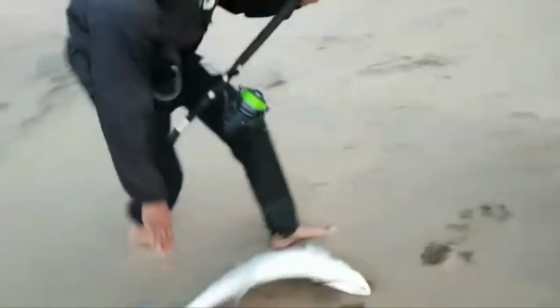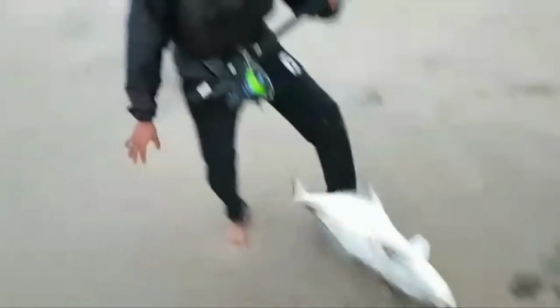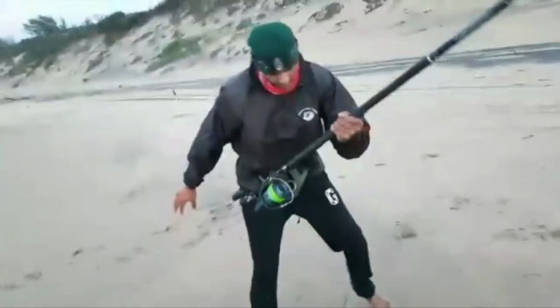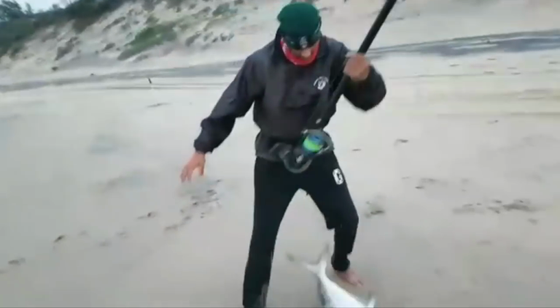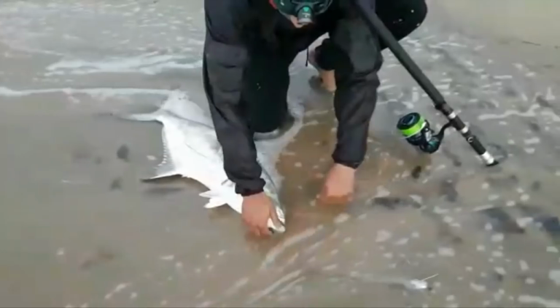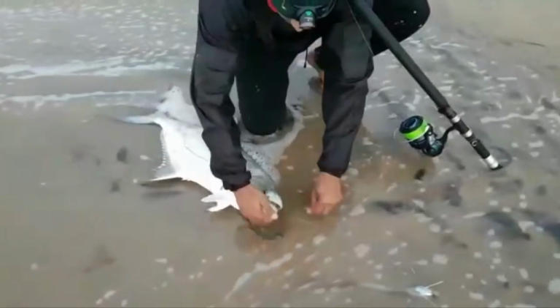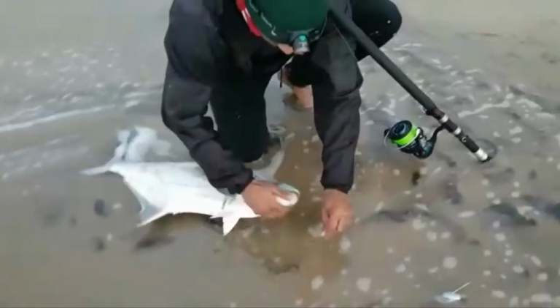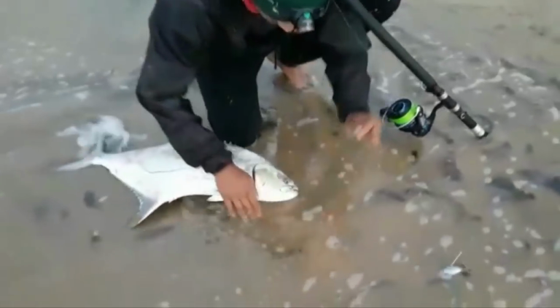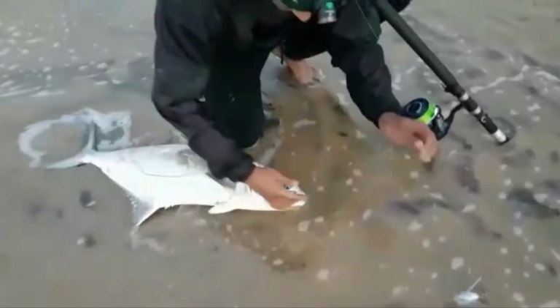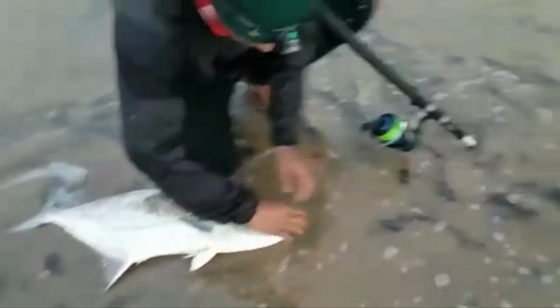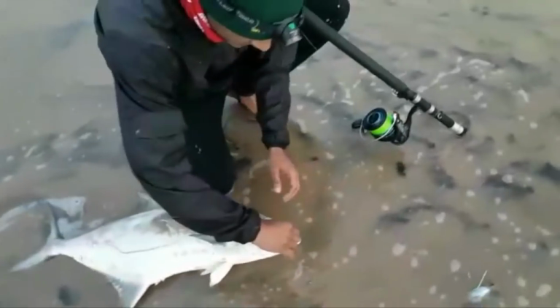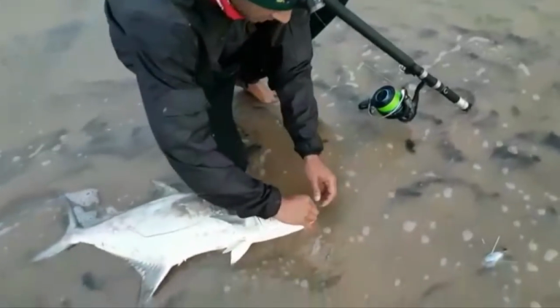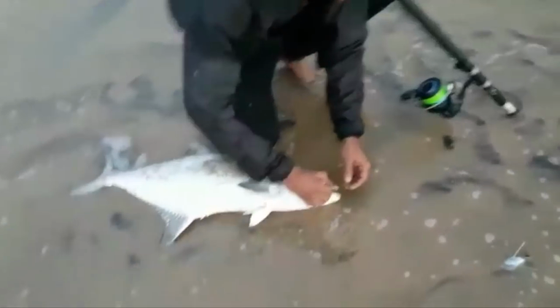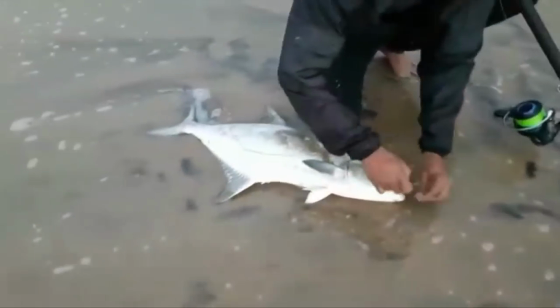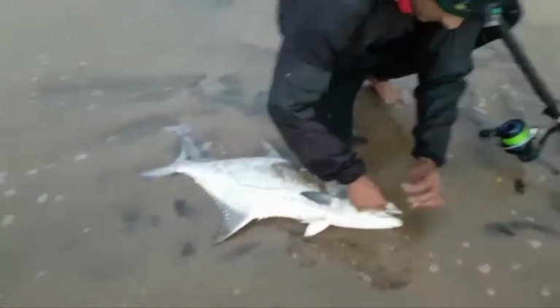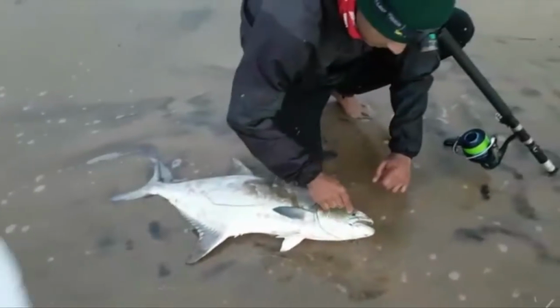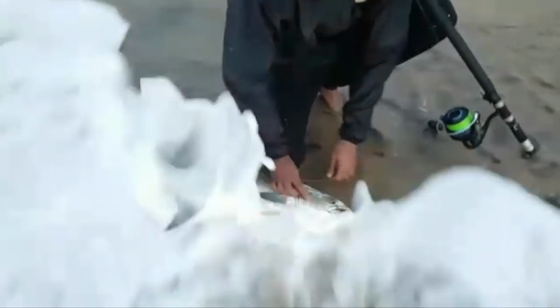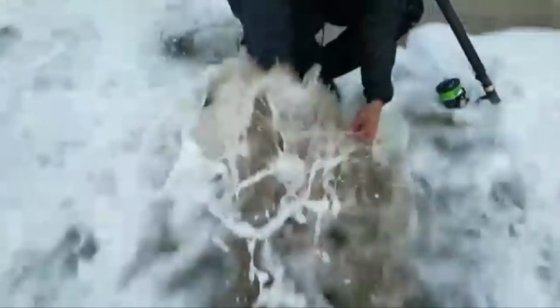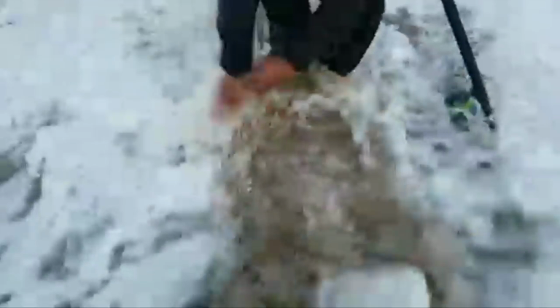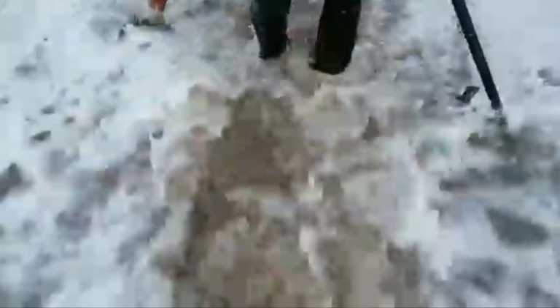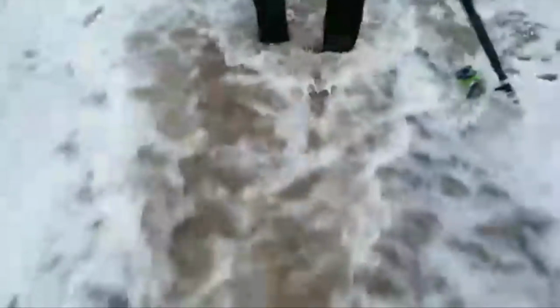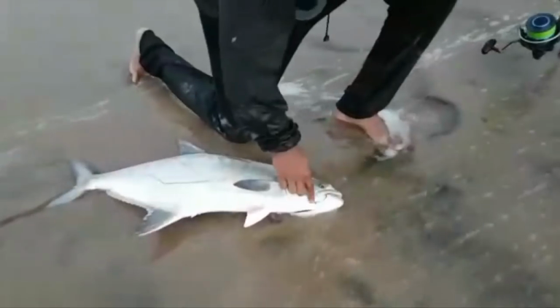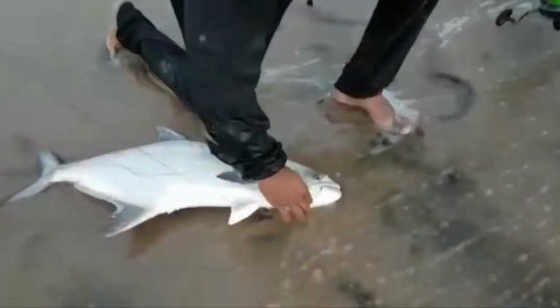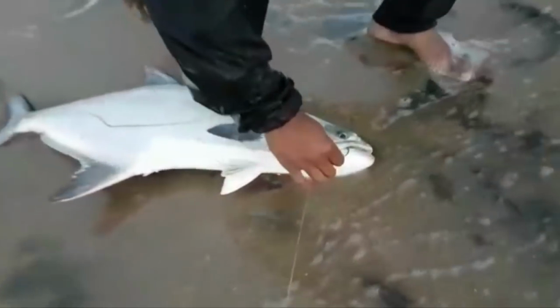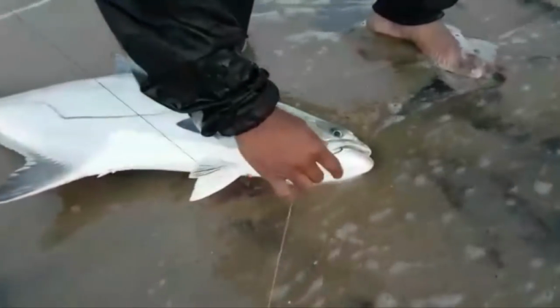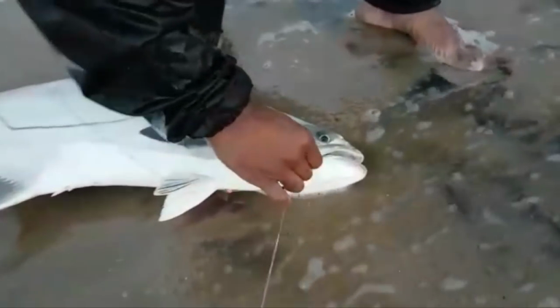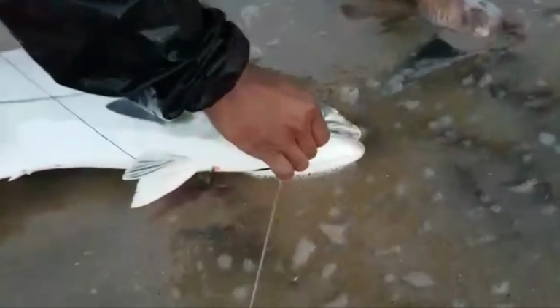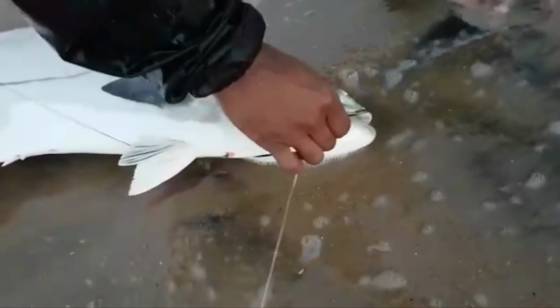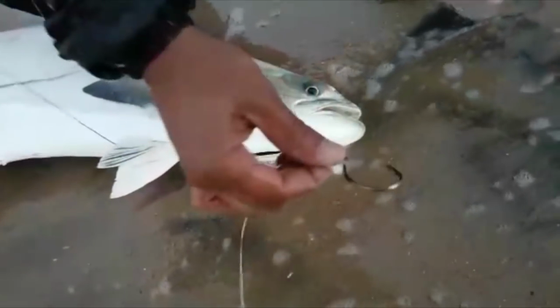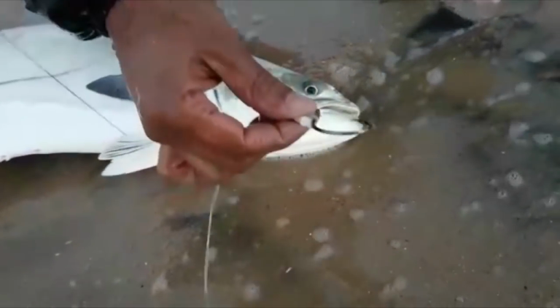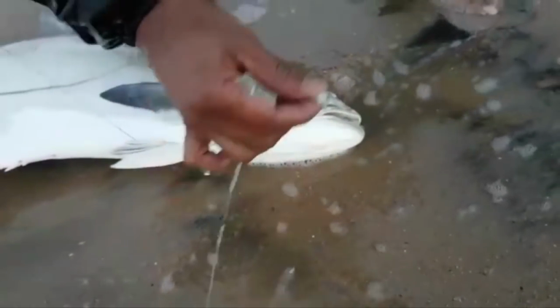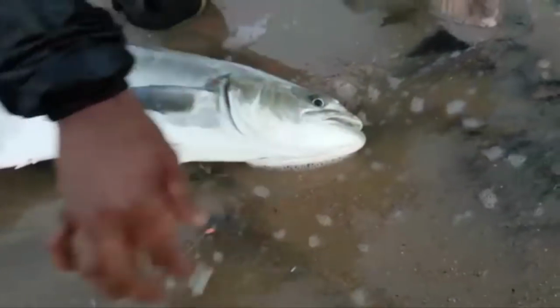There you go! Got it on a tuna circle. Got it in the corner — there you can see that busted tuna circle in the corner.